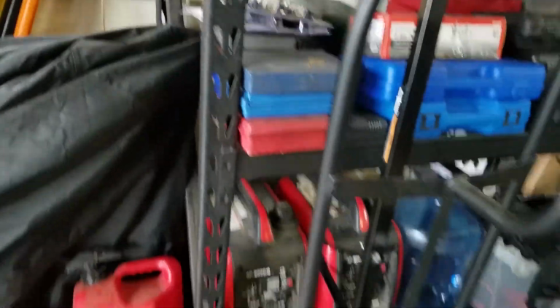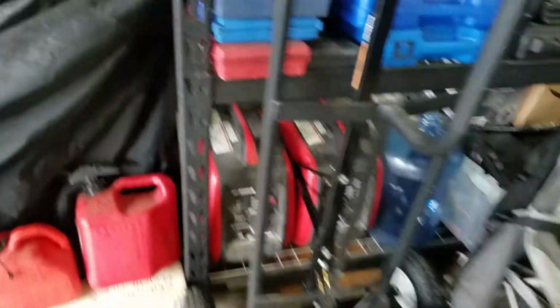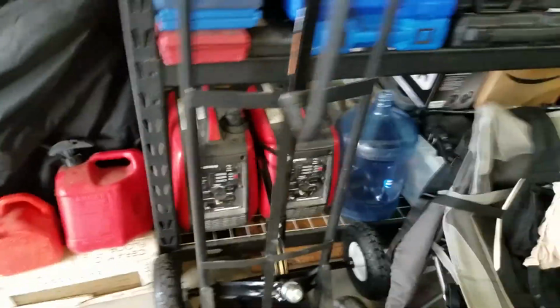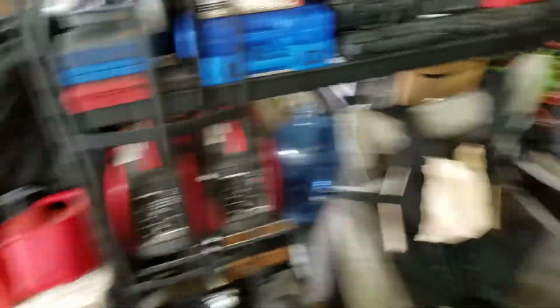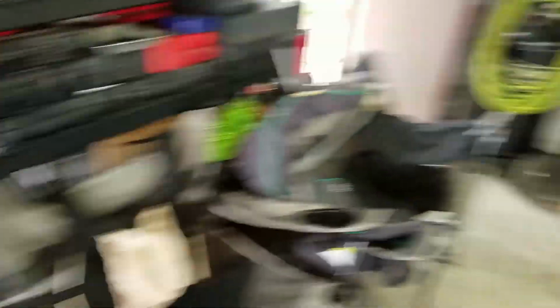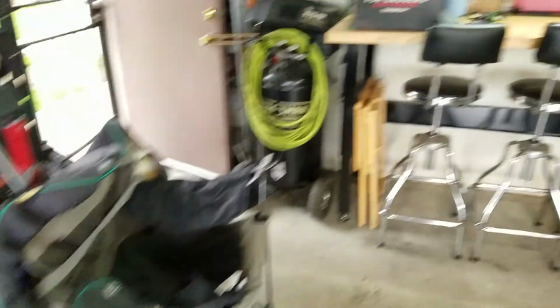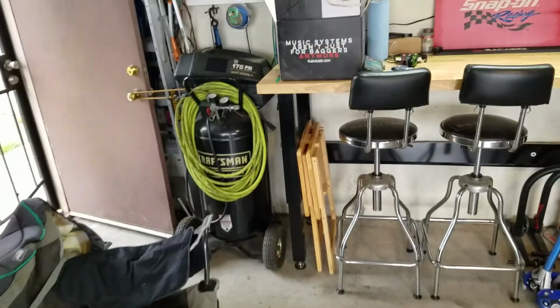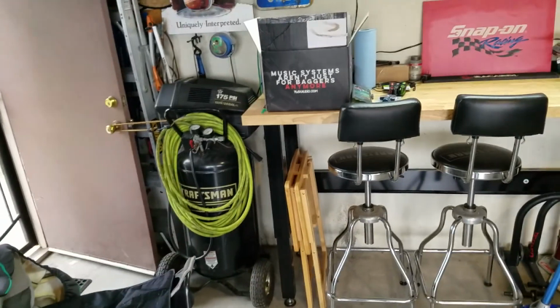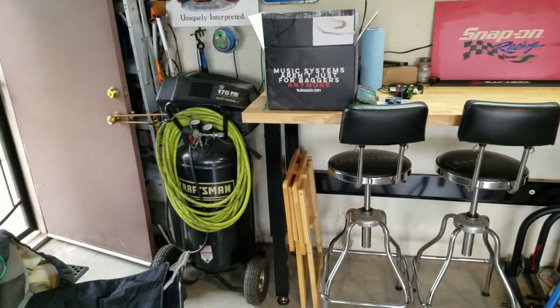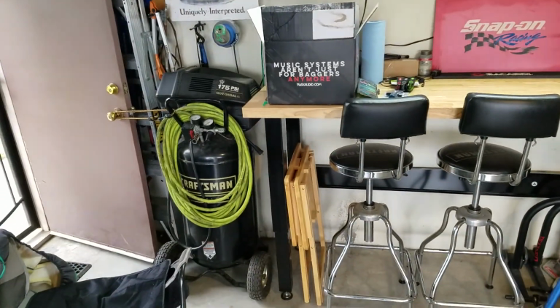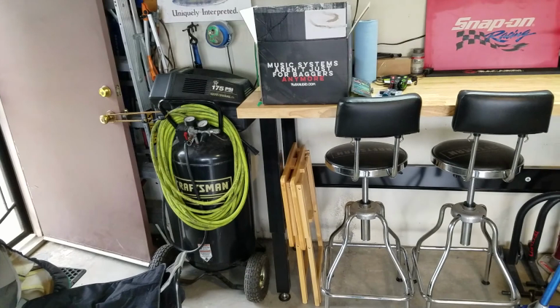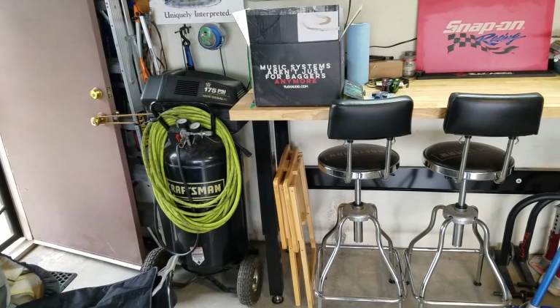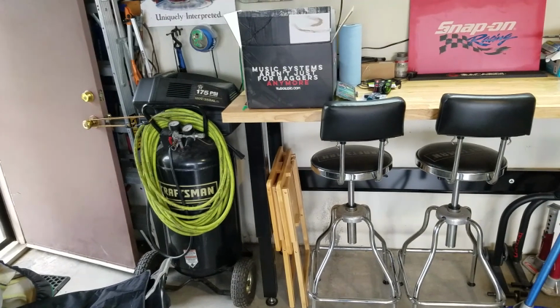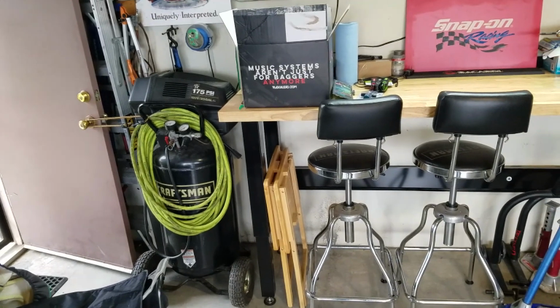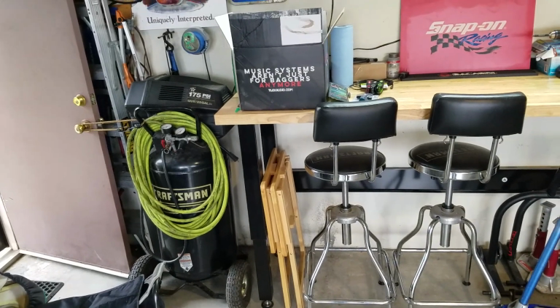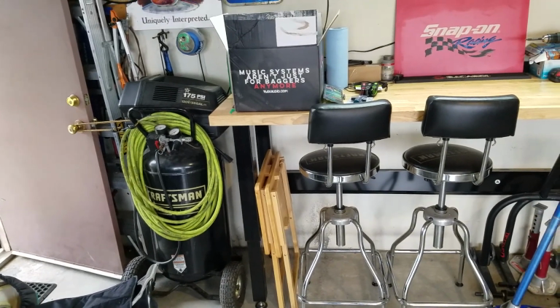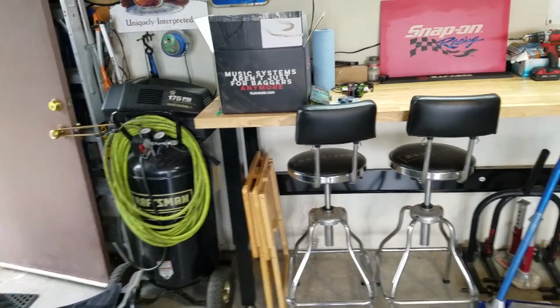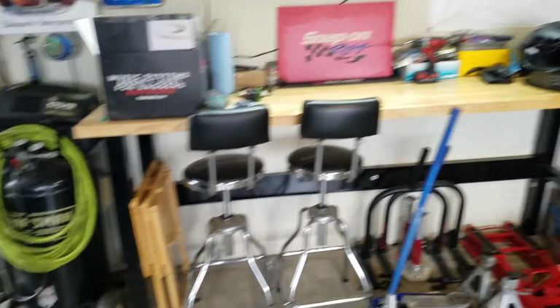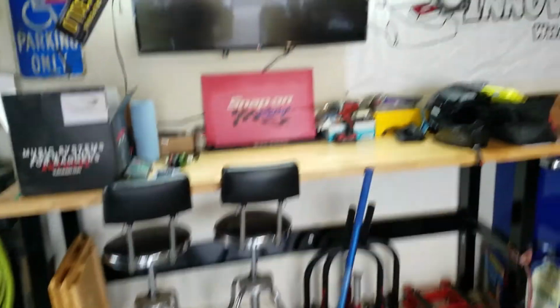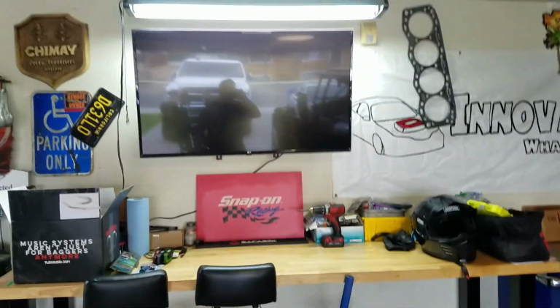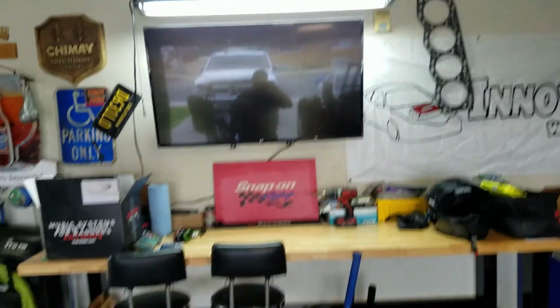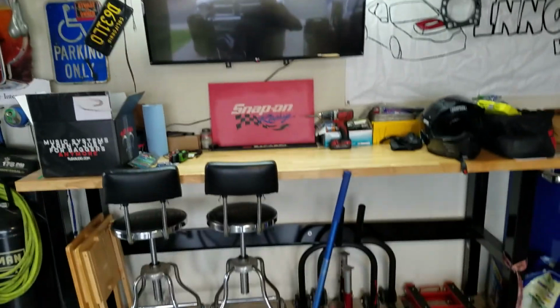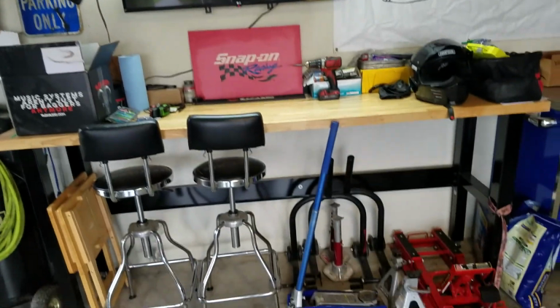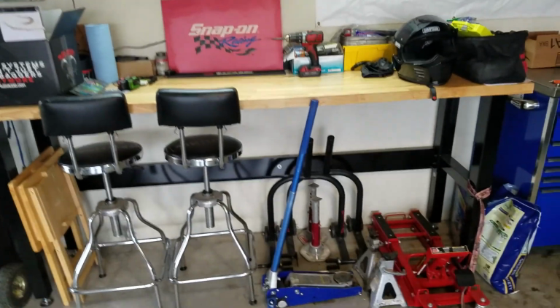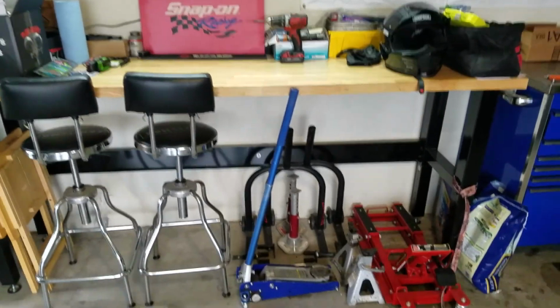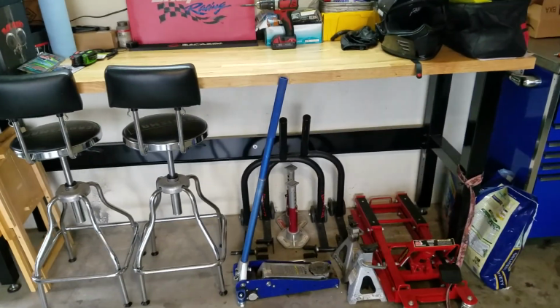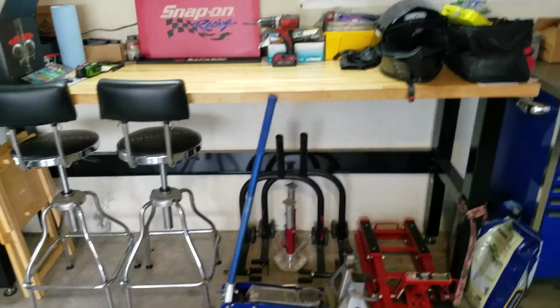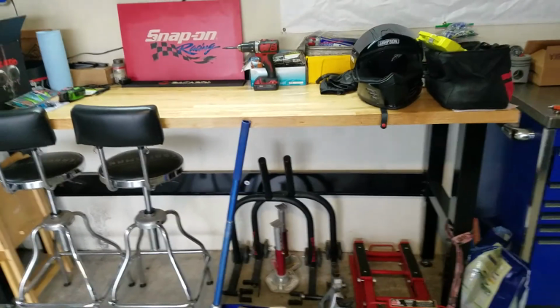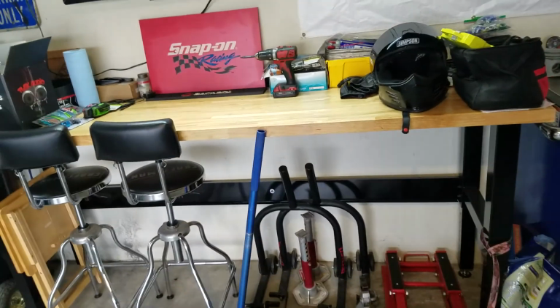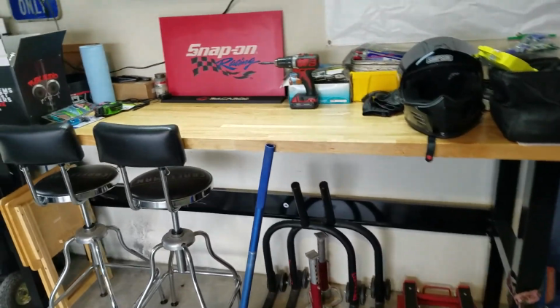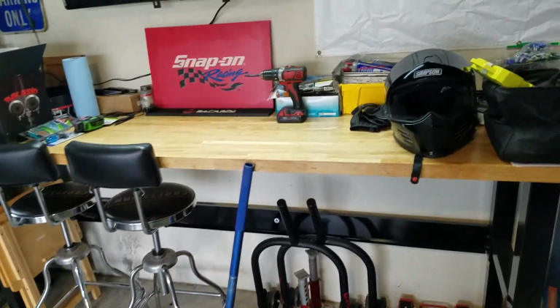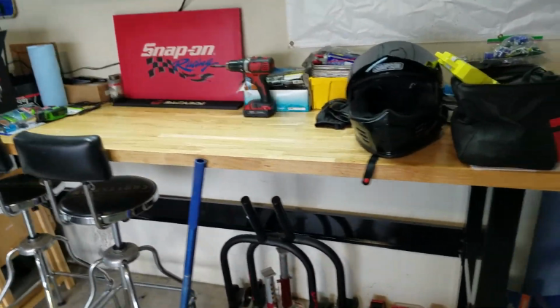Couple generators. Craftsman quiet compressor. TV. It's a Craftsman bench — pretty nice, pretty tall.